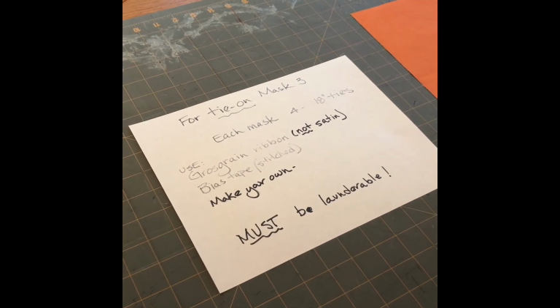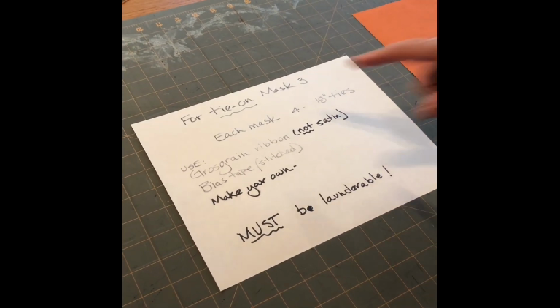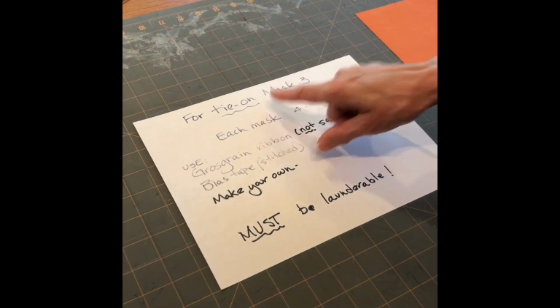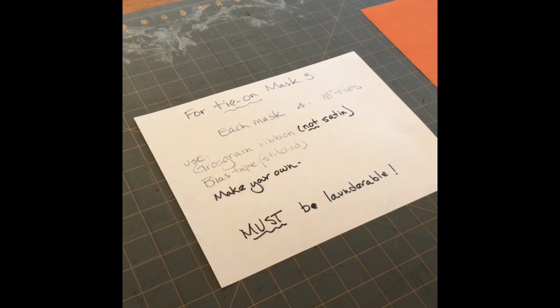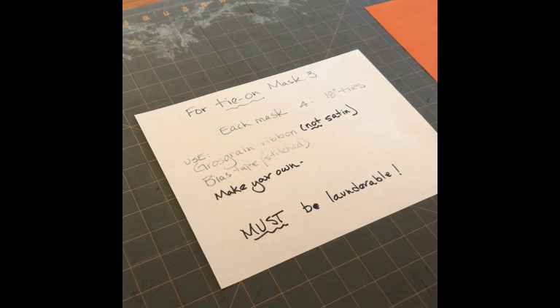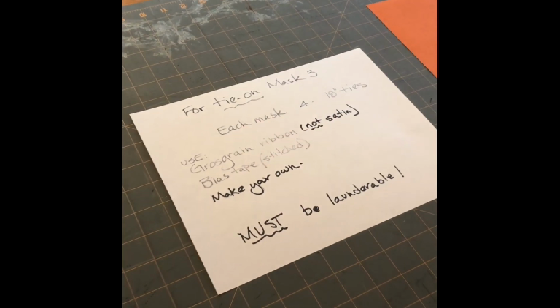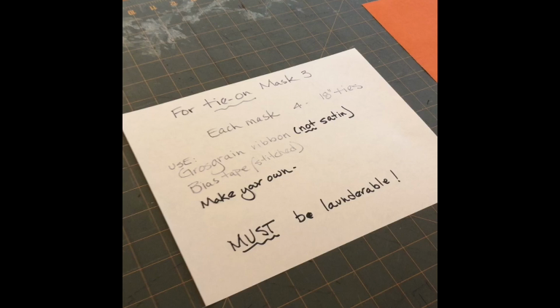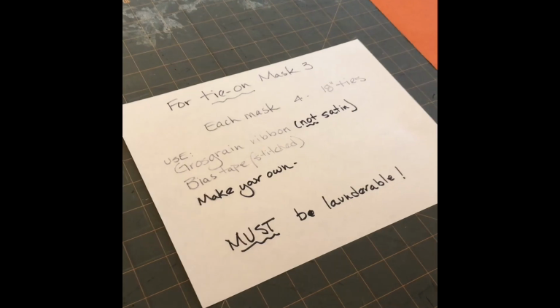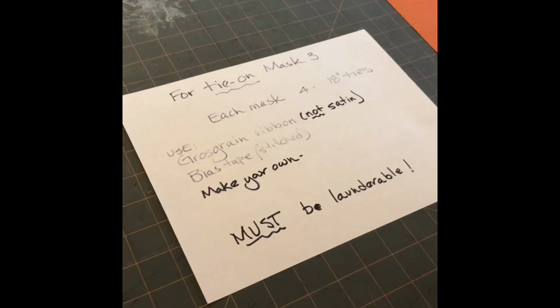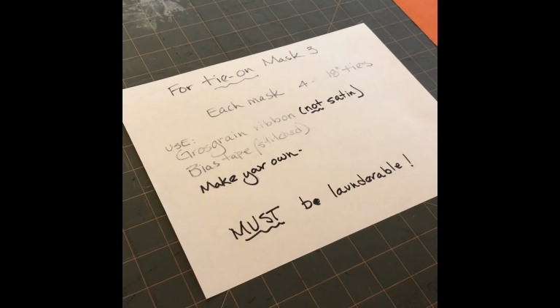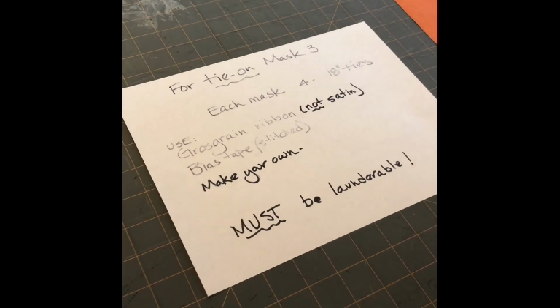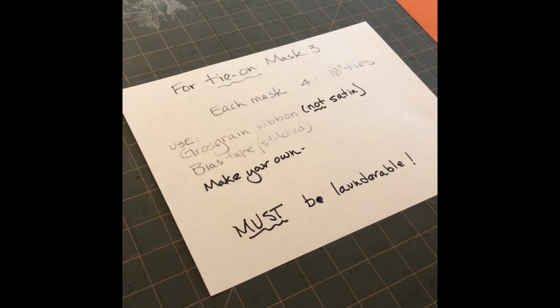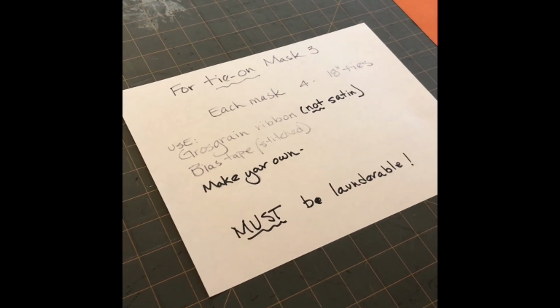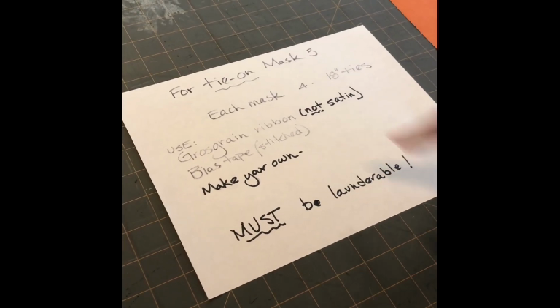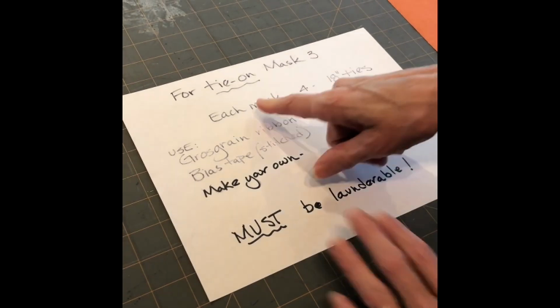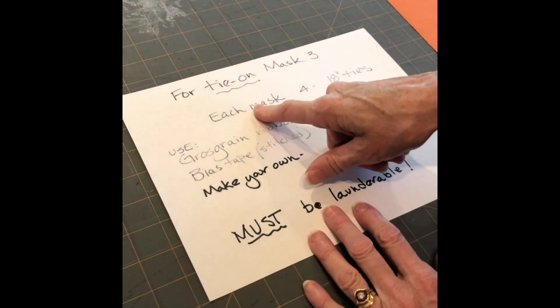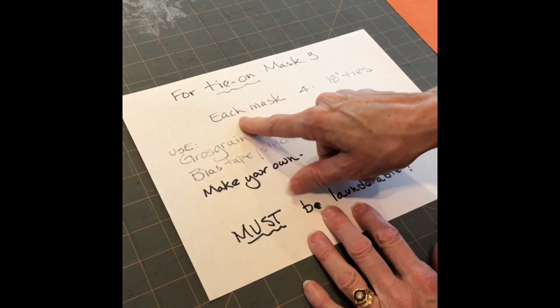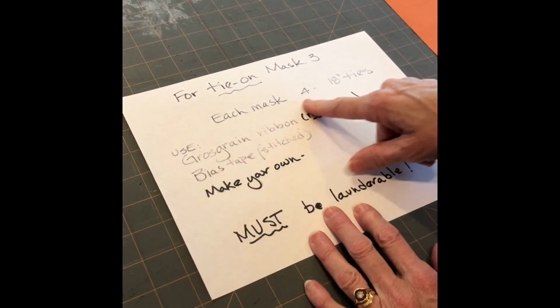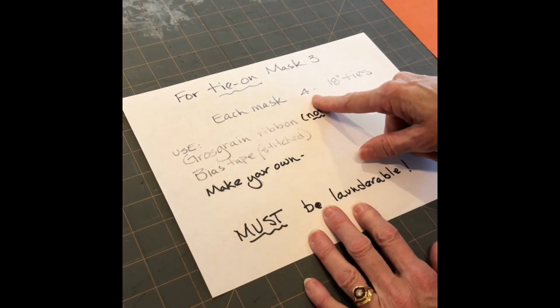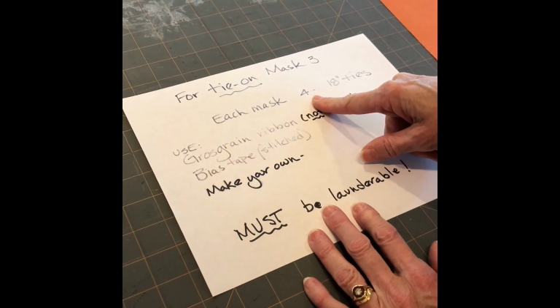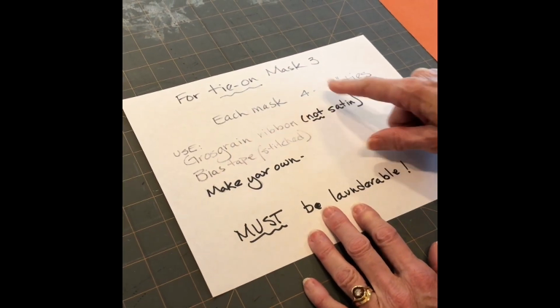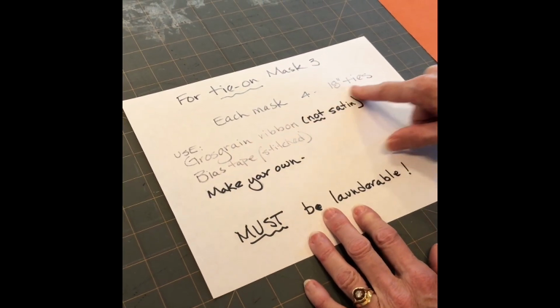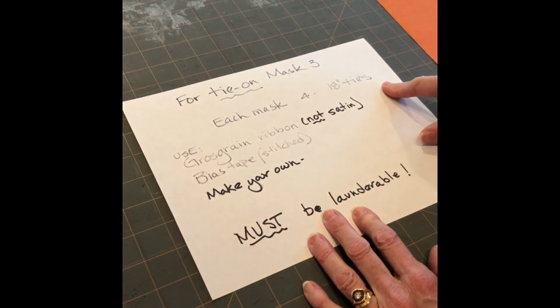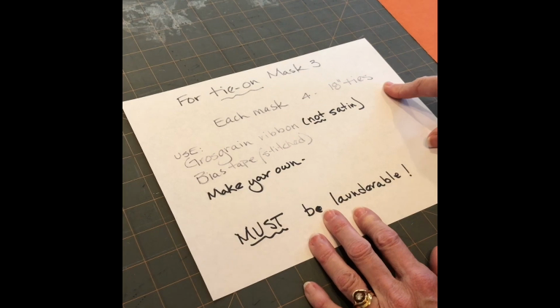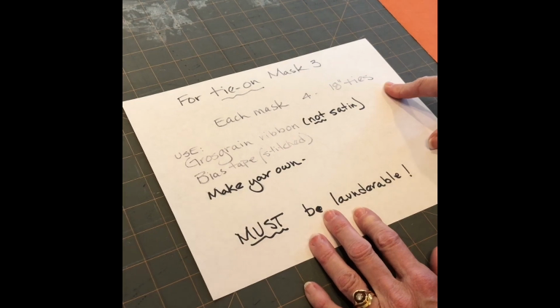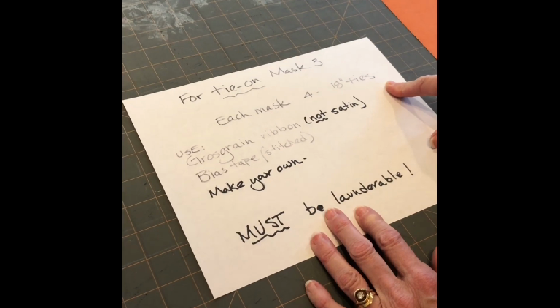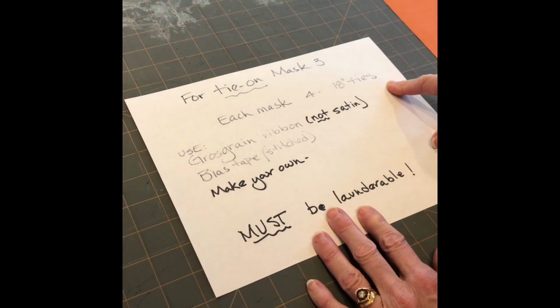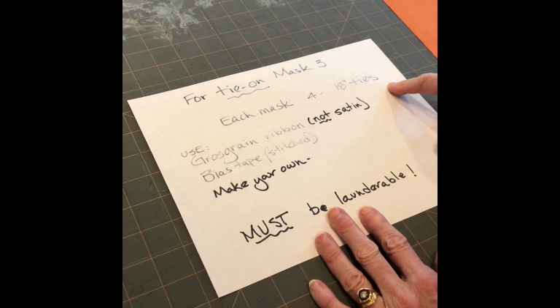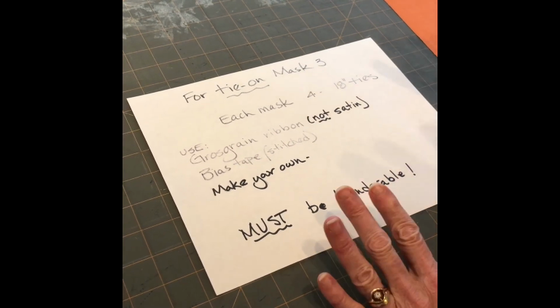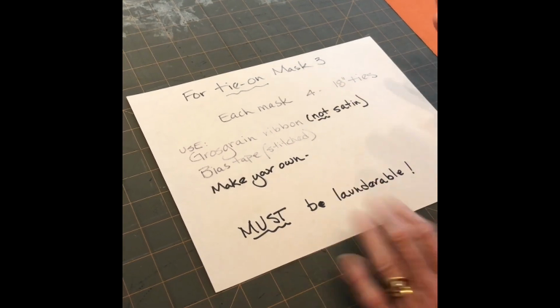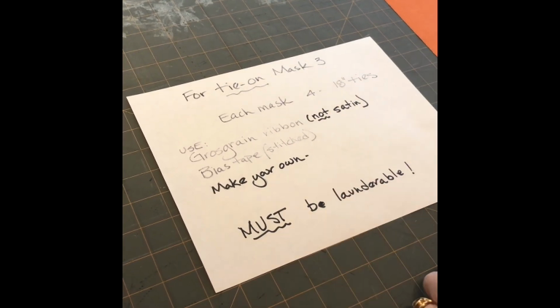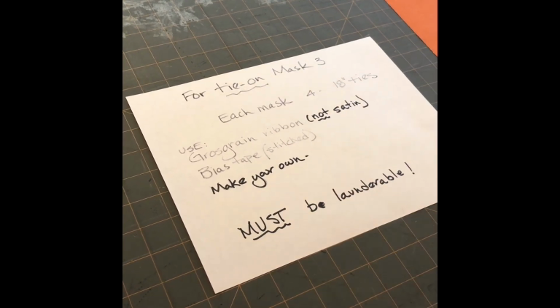For the tie-on masks, yes you definitely can make masks with ties. For each mask you're going to need four 18-inch ties, and I'm going to show you how to do that.